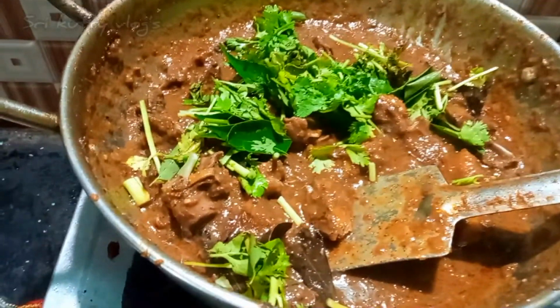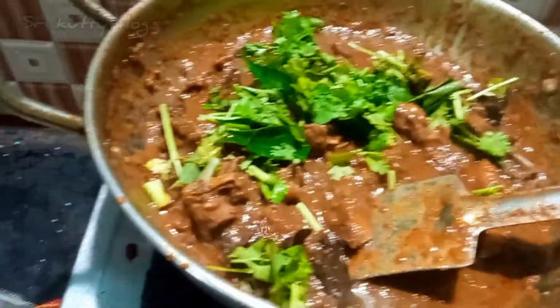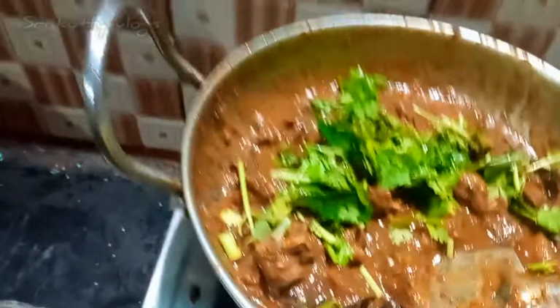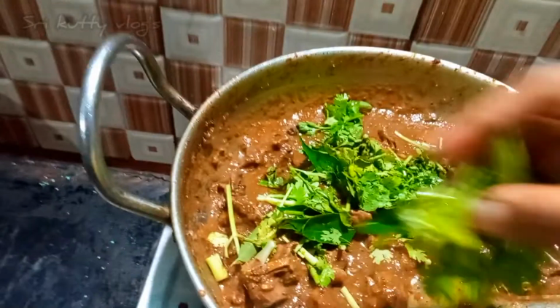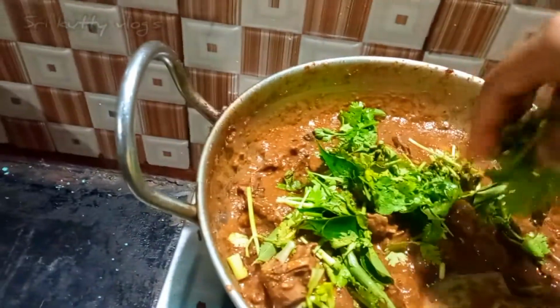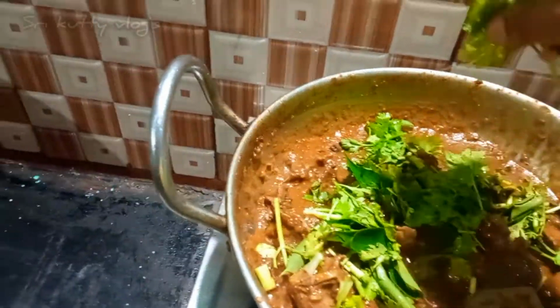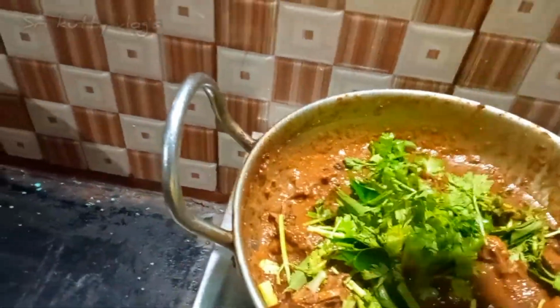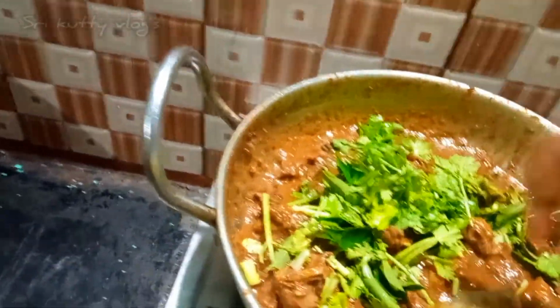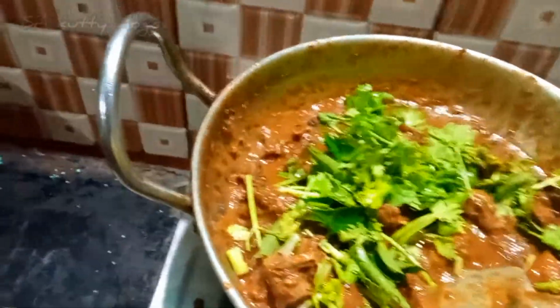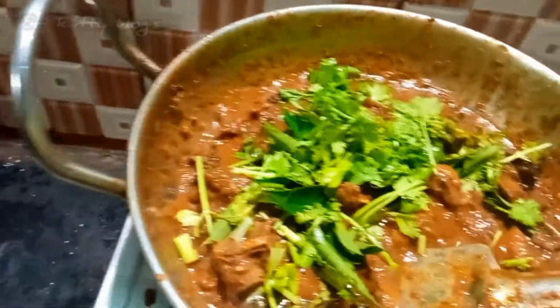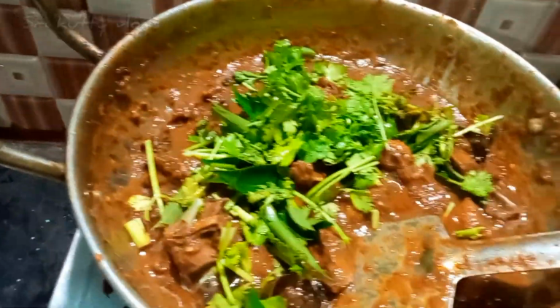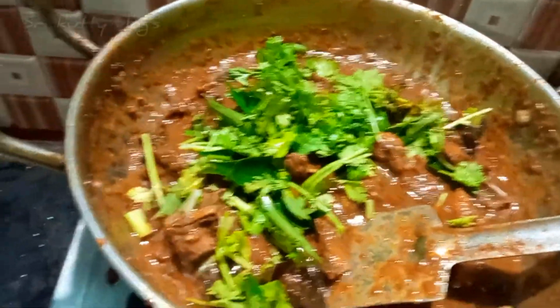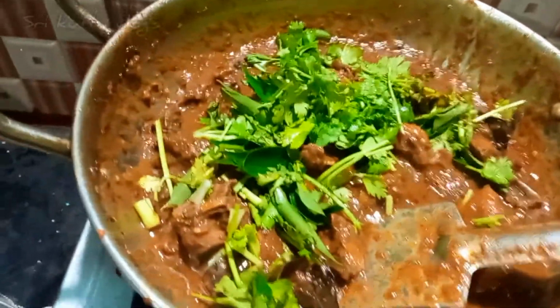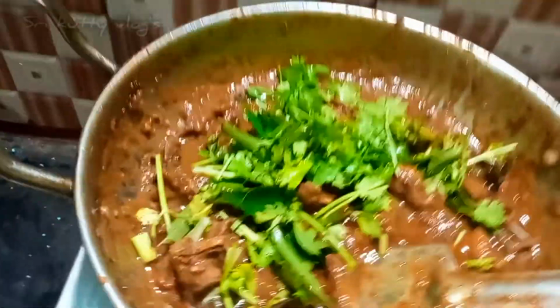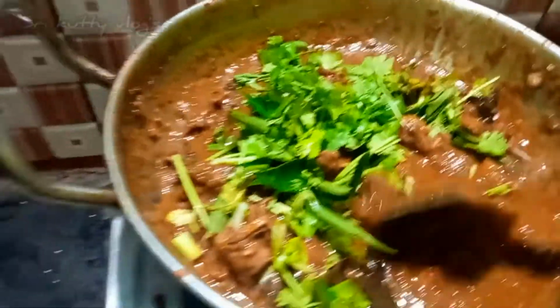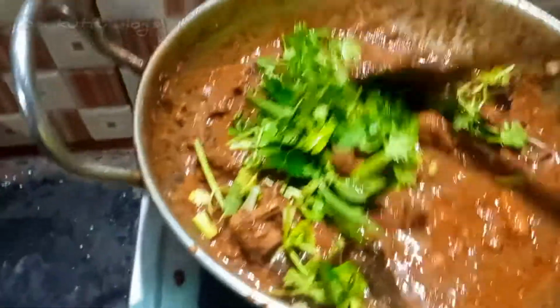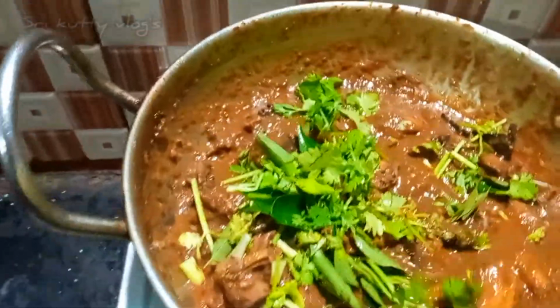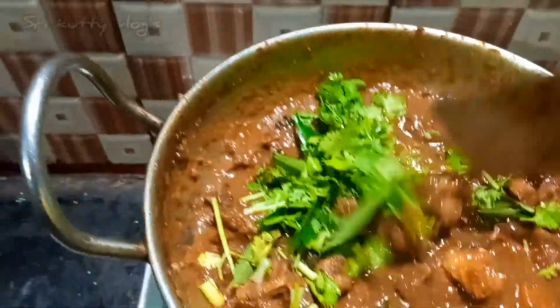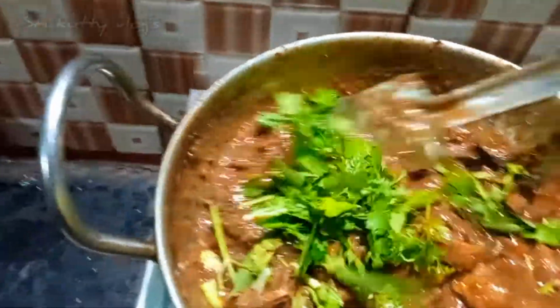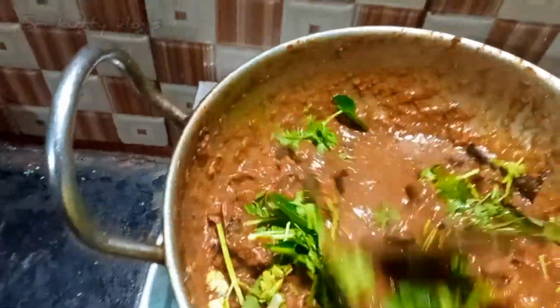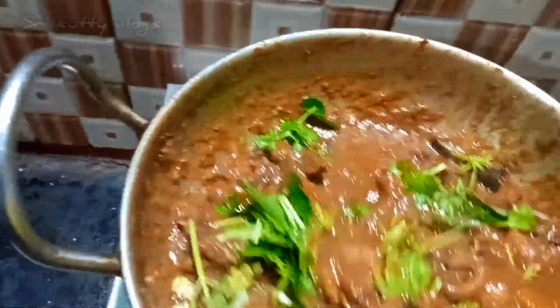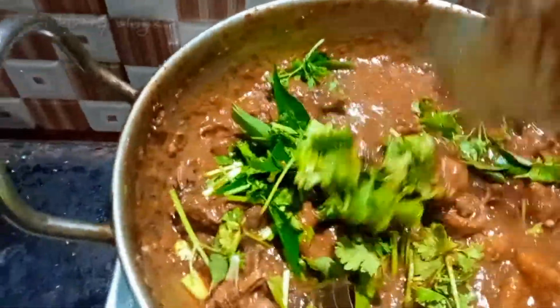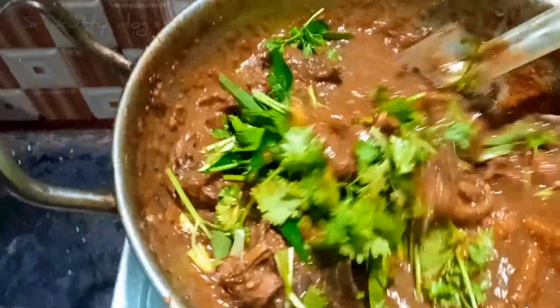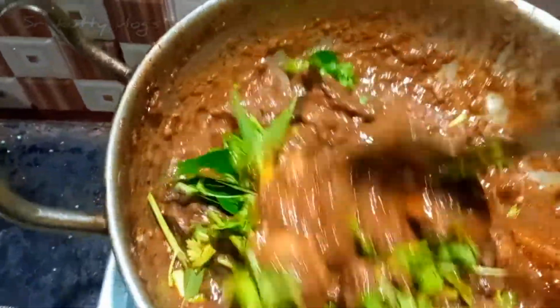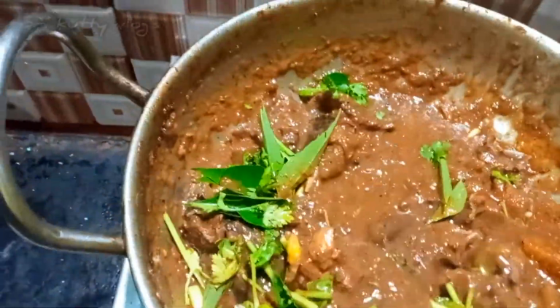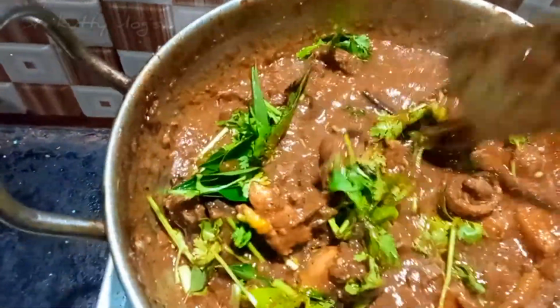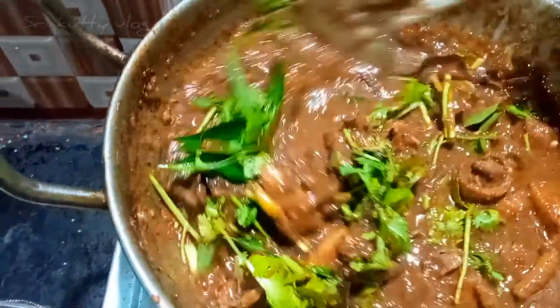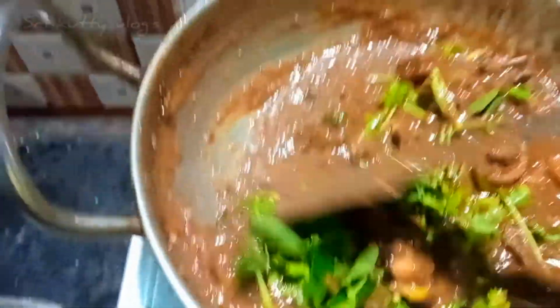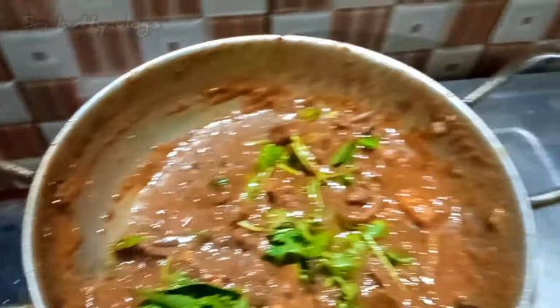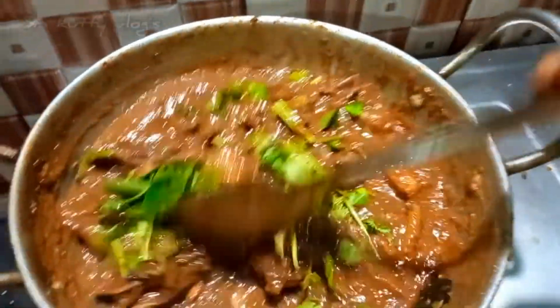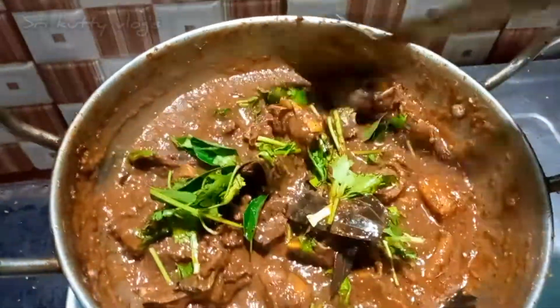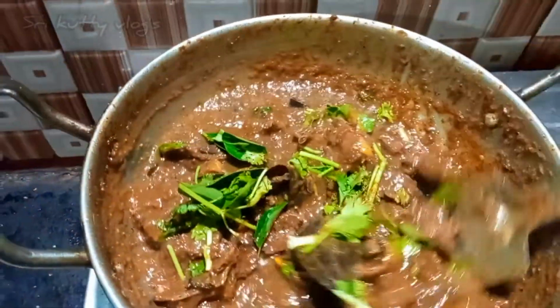Today we will see how much of a cooking video is going to show you — a Muslim-style natu koli gravy. How simple and easy the steps are. This is a very useful method for bachelors.